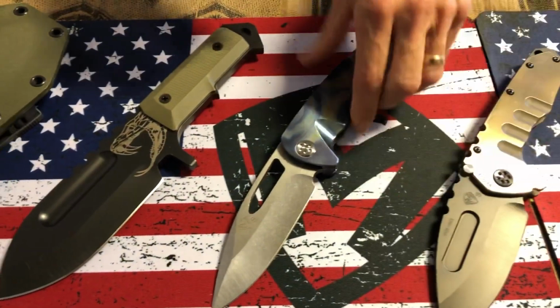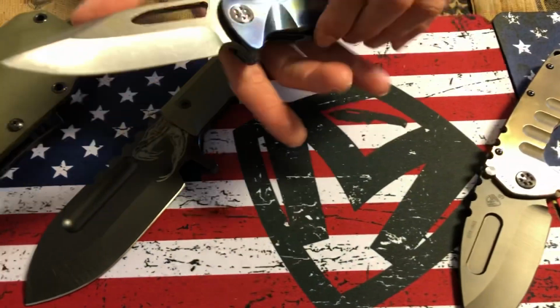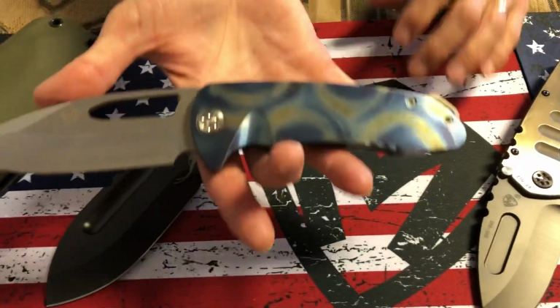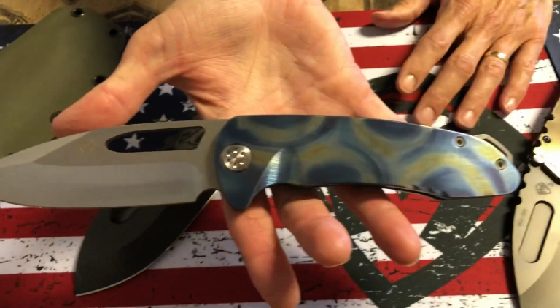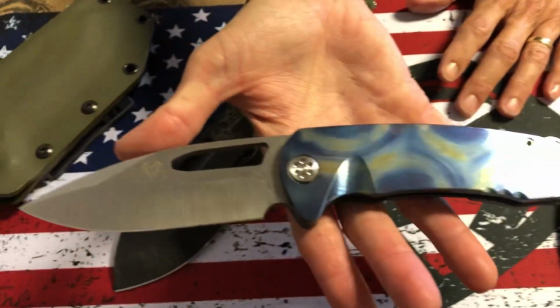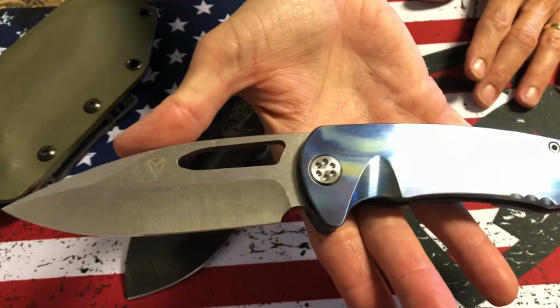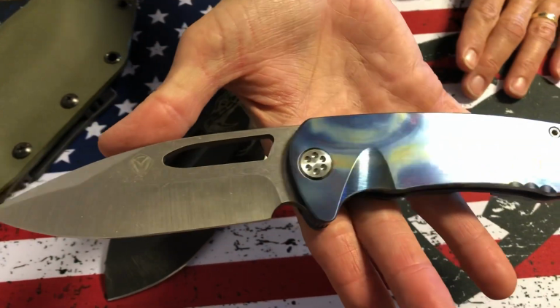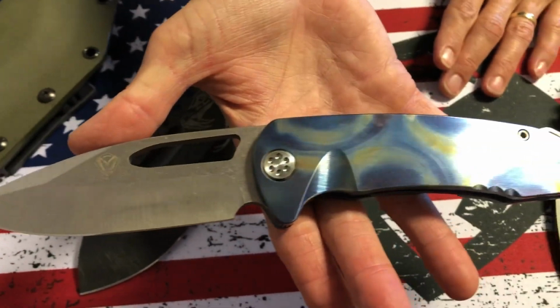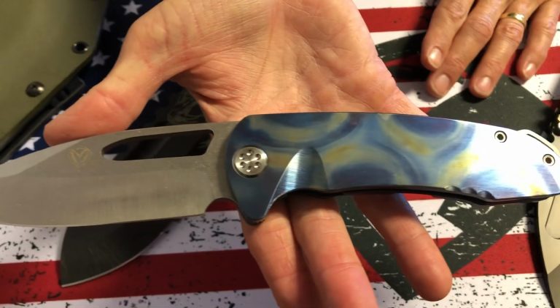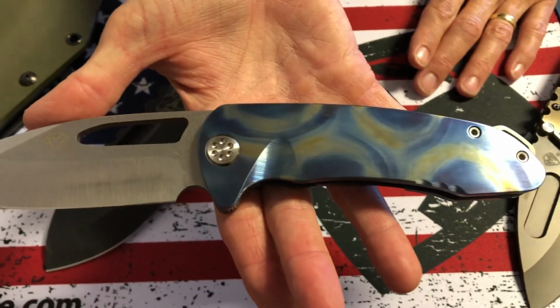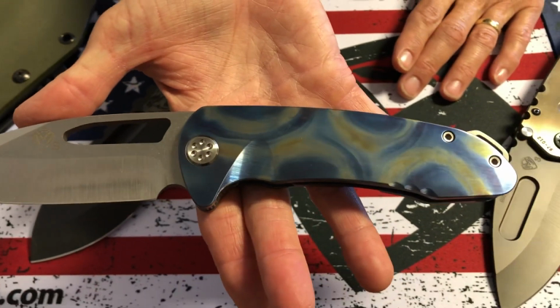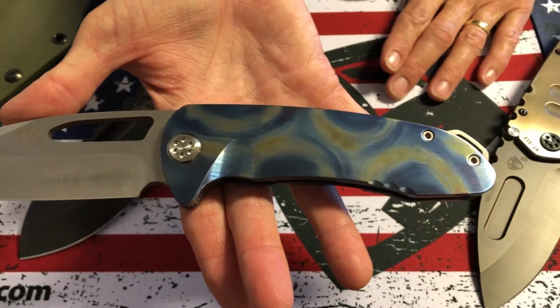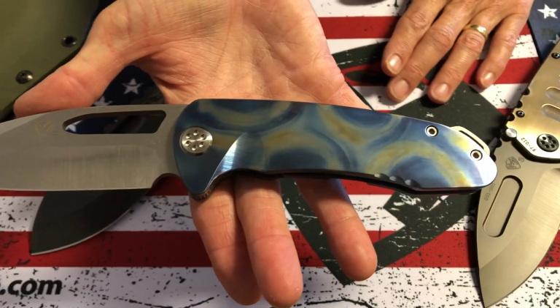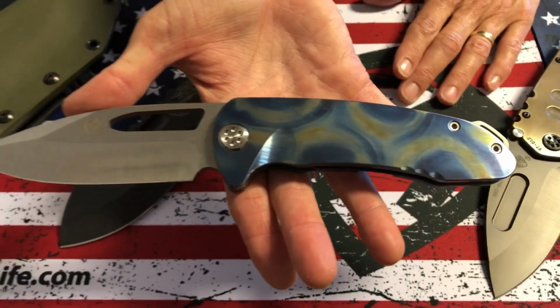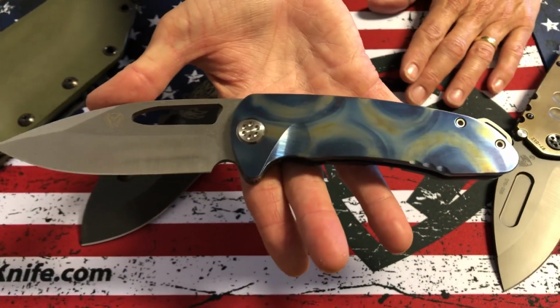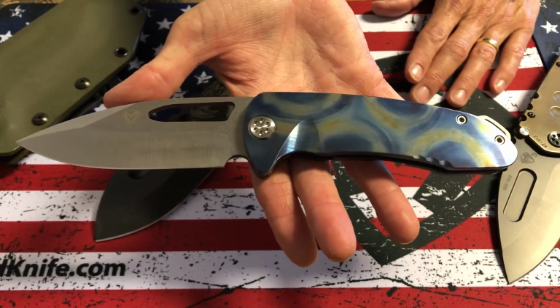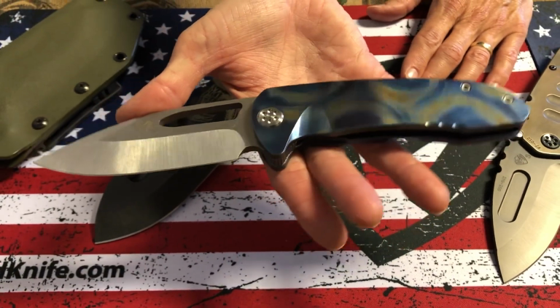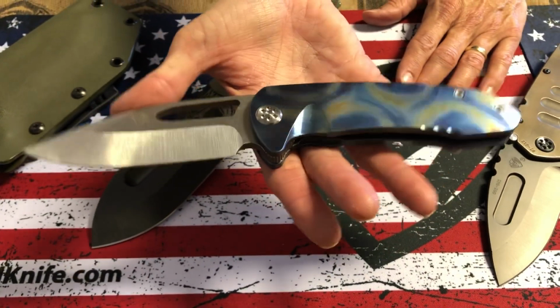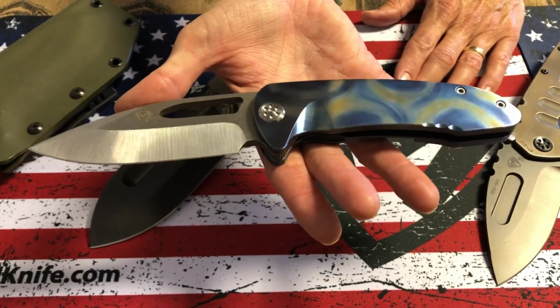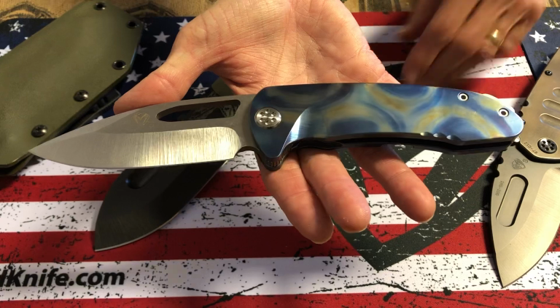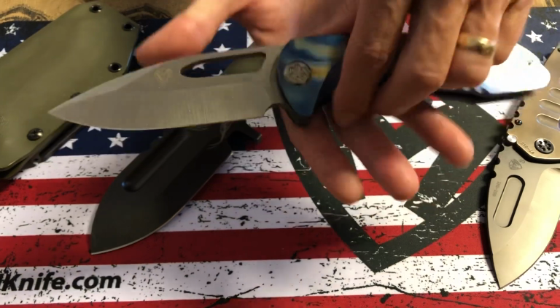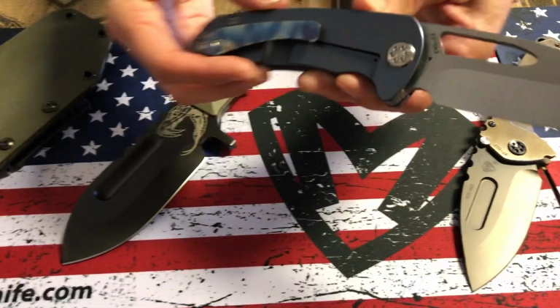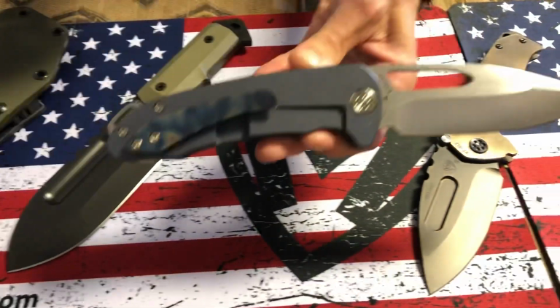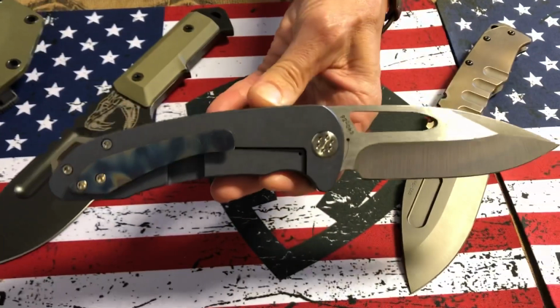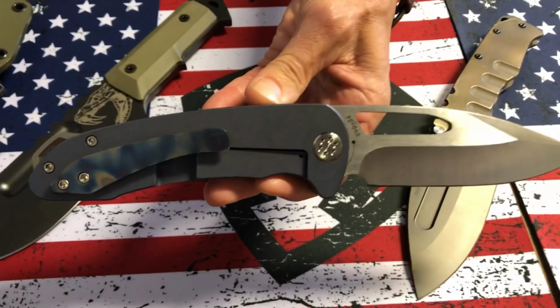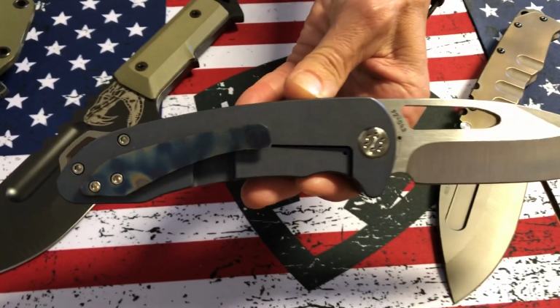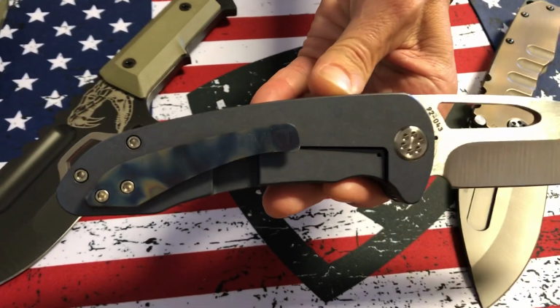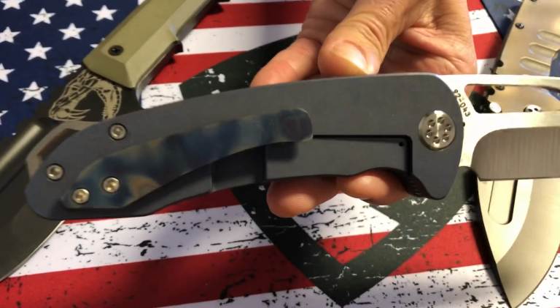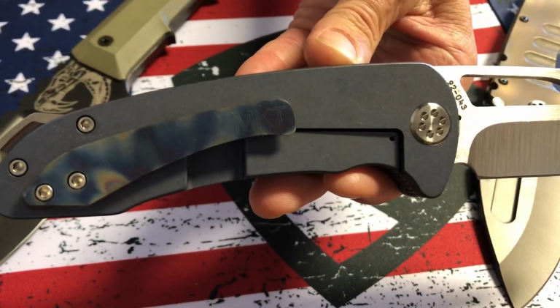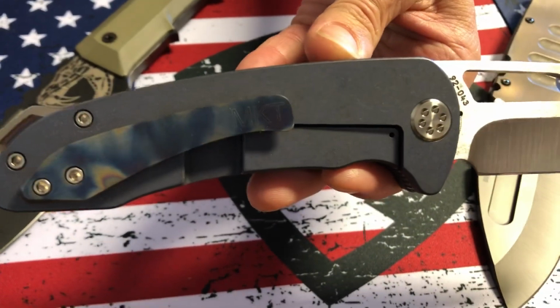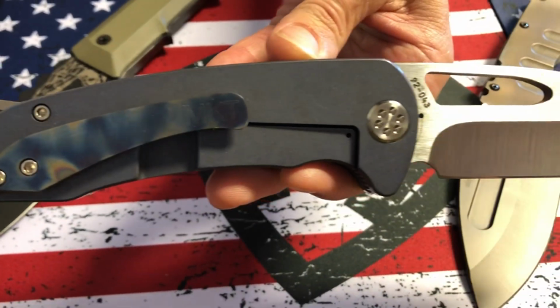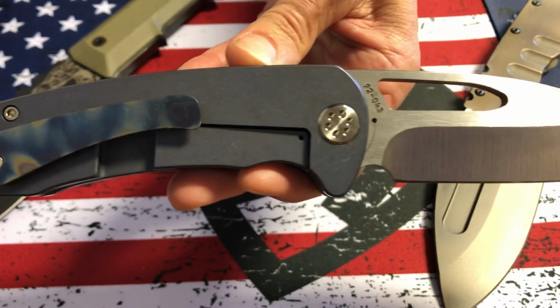Envelet with a Starry Starry Night face-enflamed handle. A little bit more subdued on this — it's predominantly blues and silvers. S35 tumbled blade, blue anodized spring, and a brush-enflamed clip.